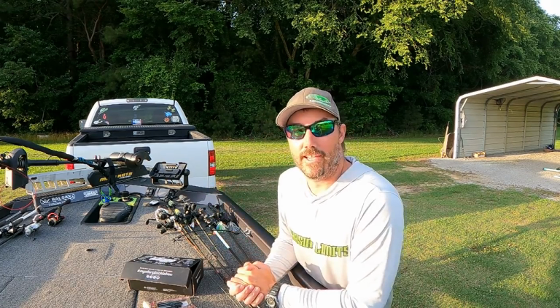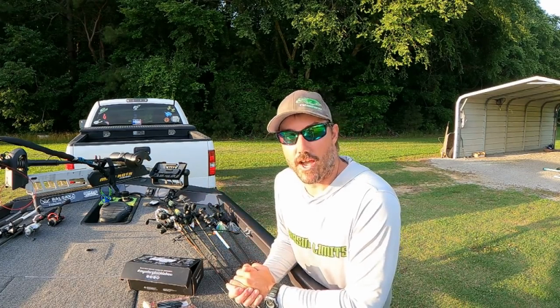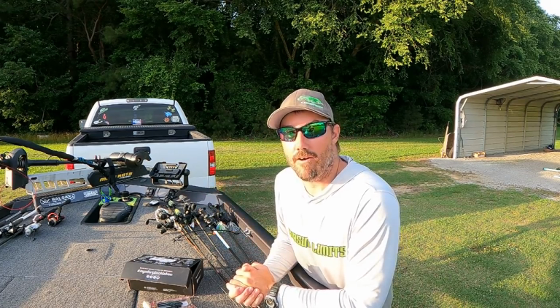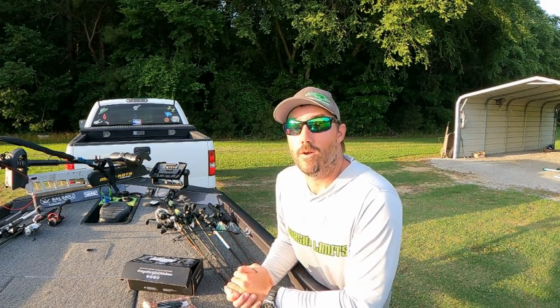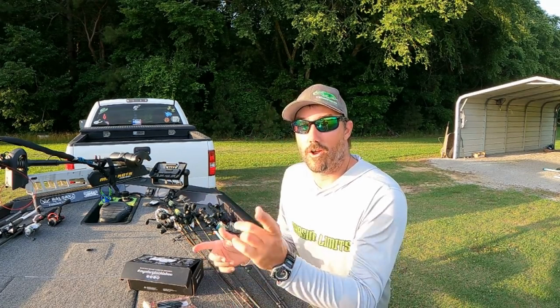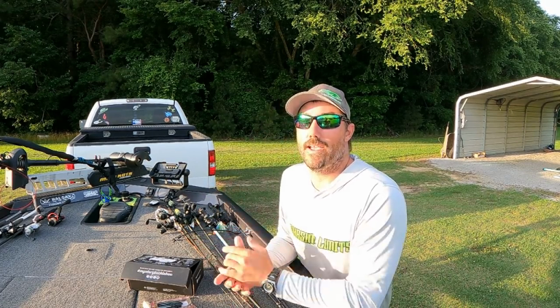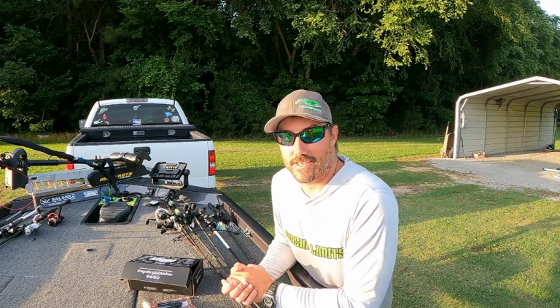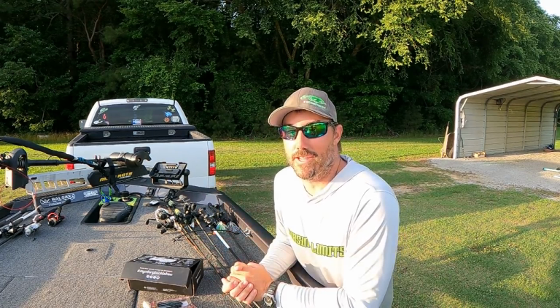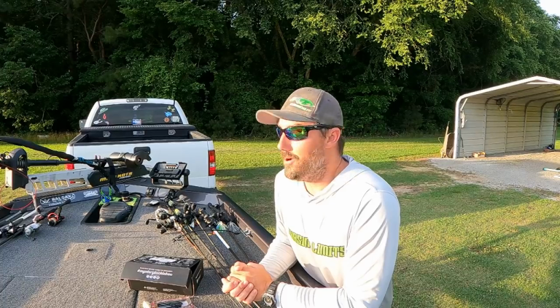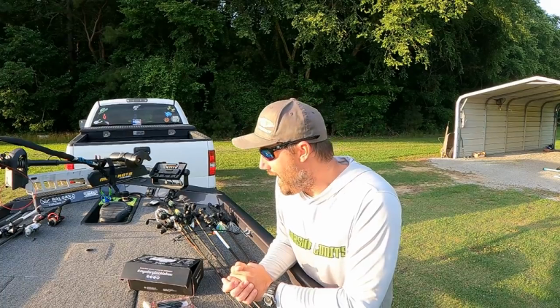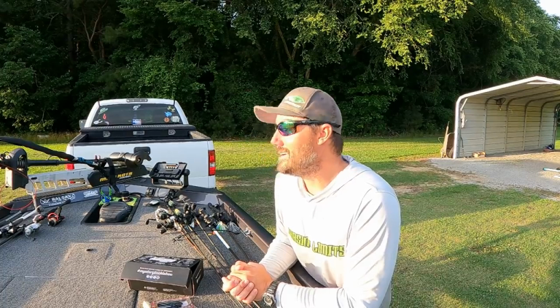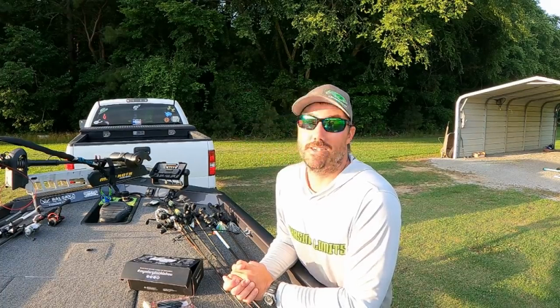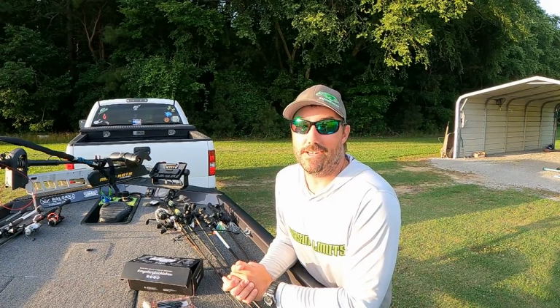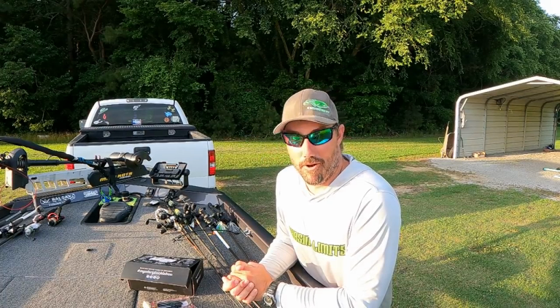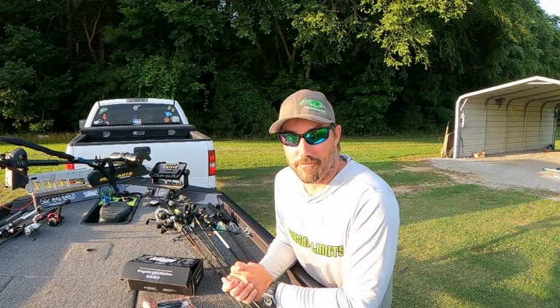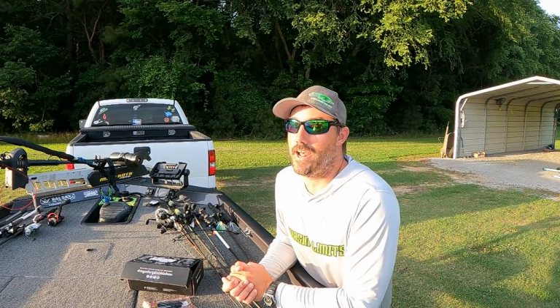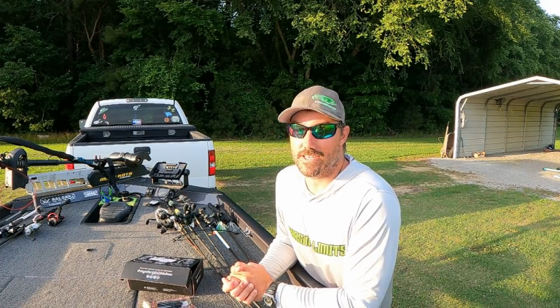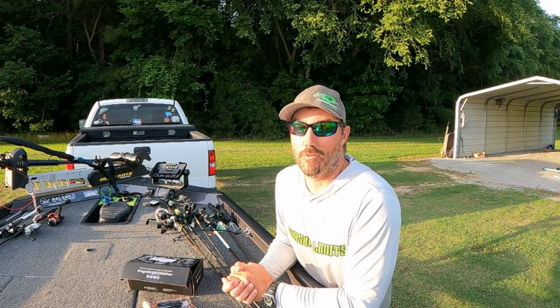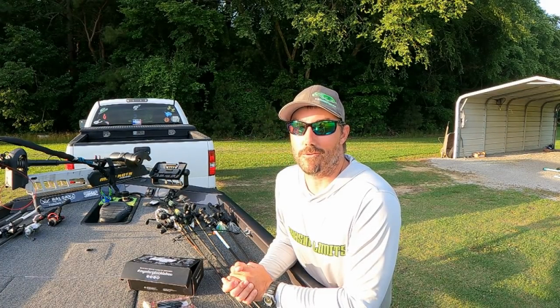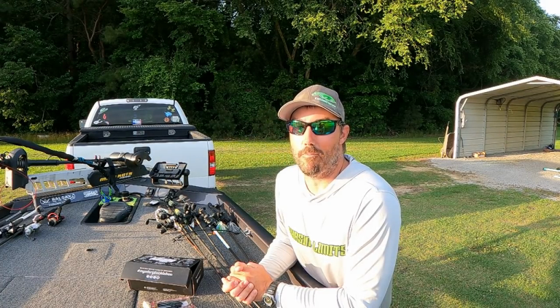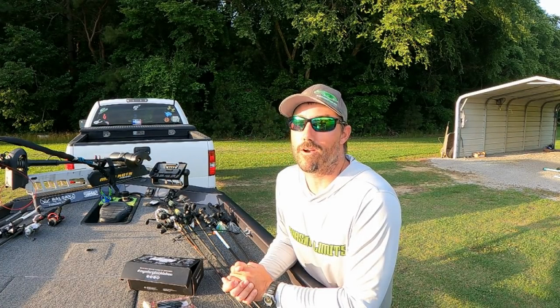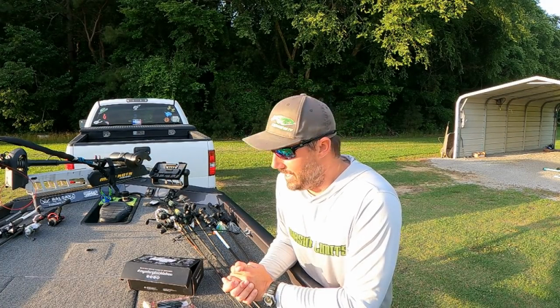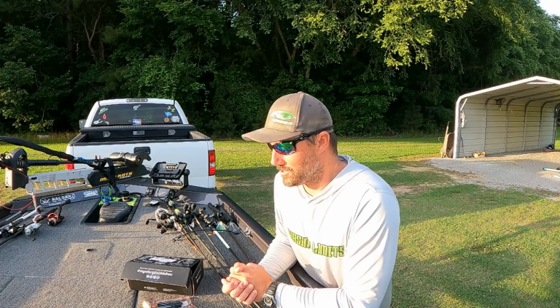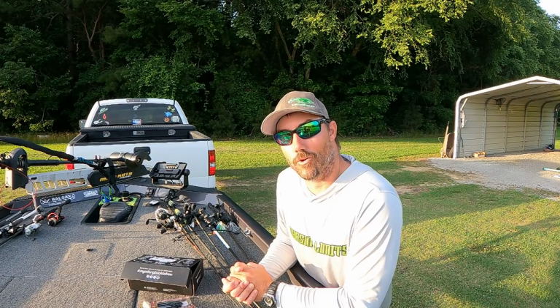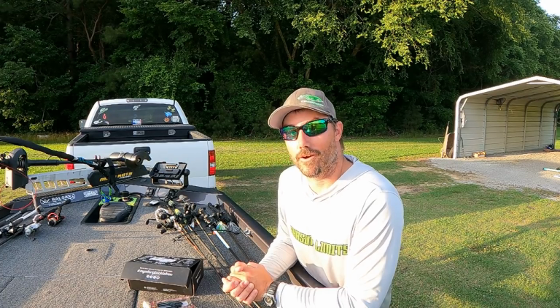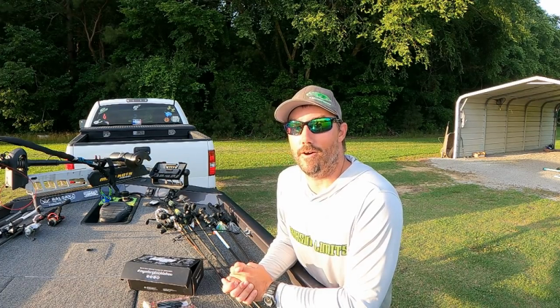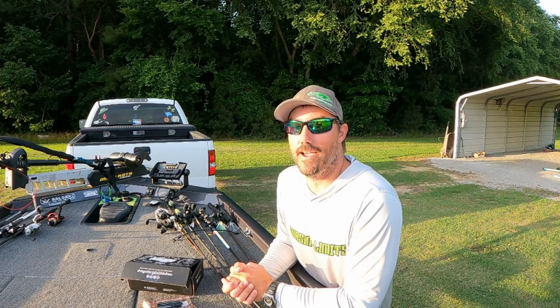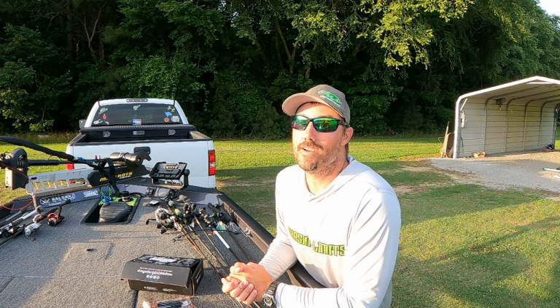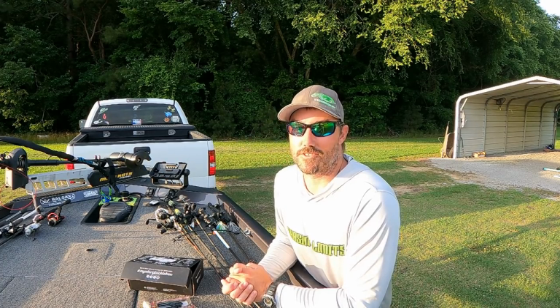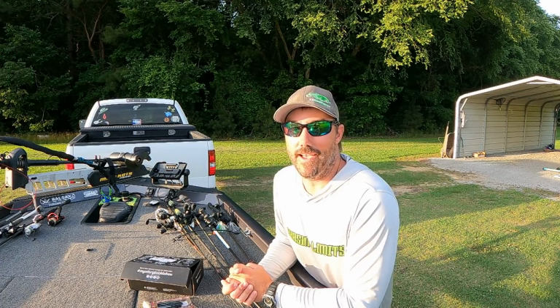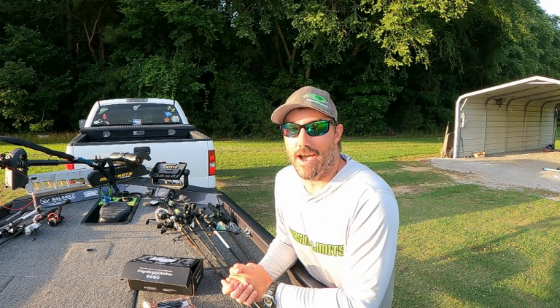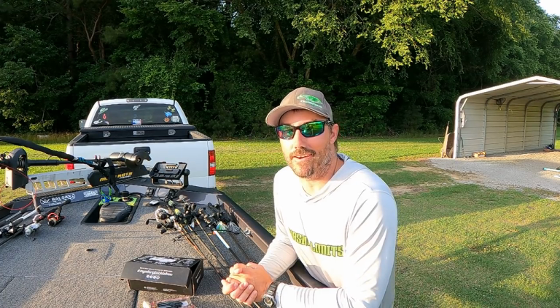Click that link, check them out. We're going to go ahead and get into the video. I catch a bunch of fish, some good ones on top water. It was a really really fun day so let's go ahead and get out there.